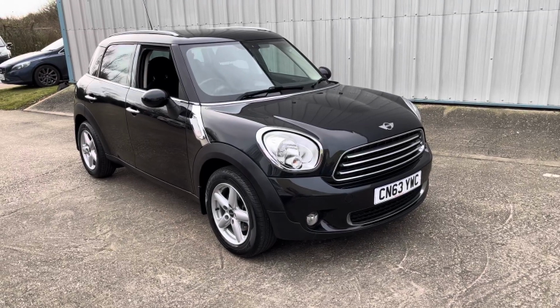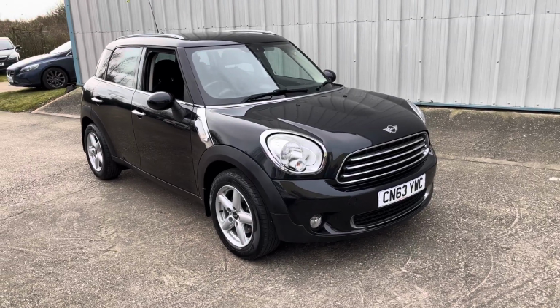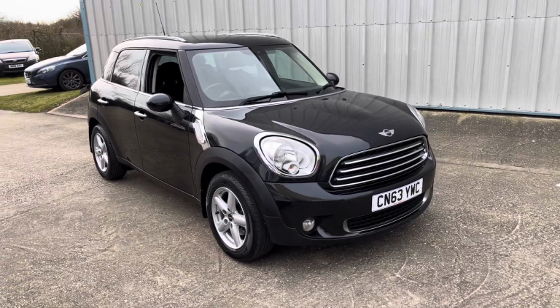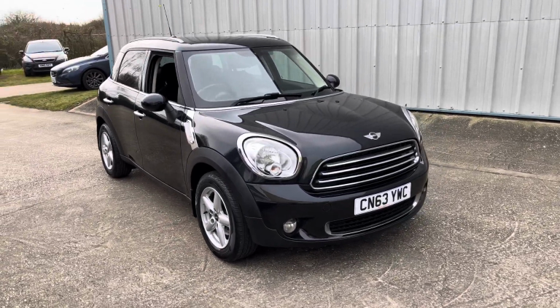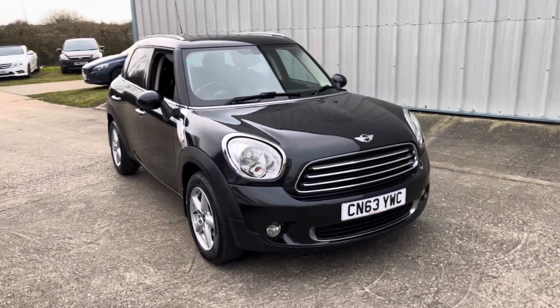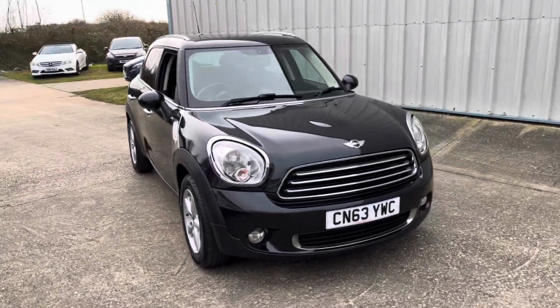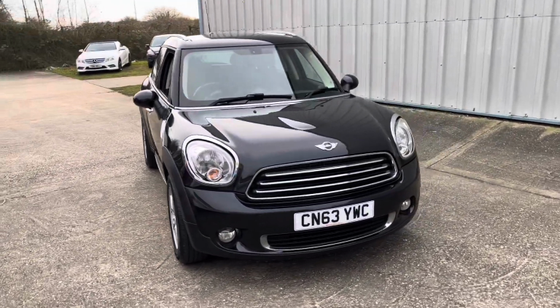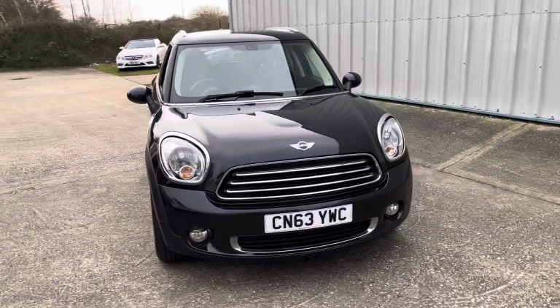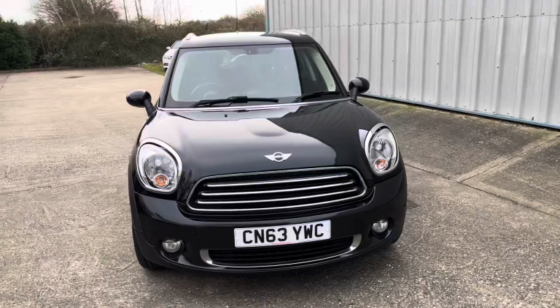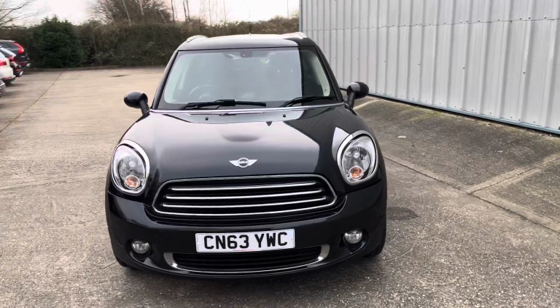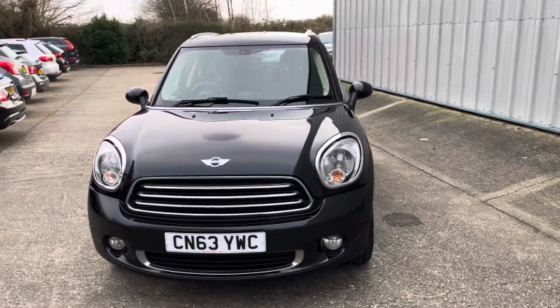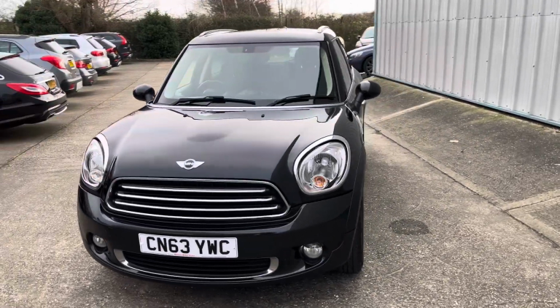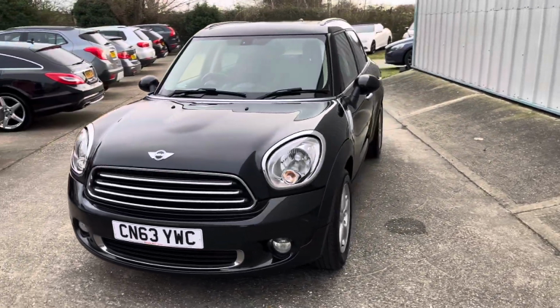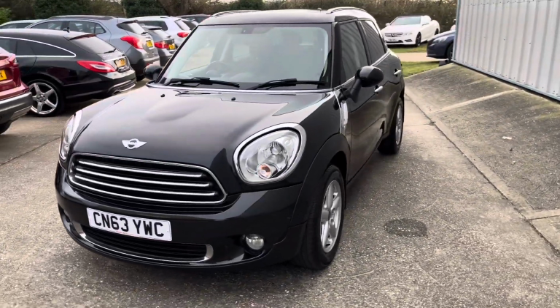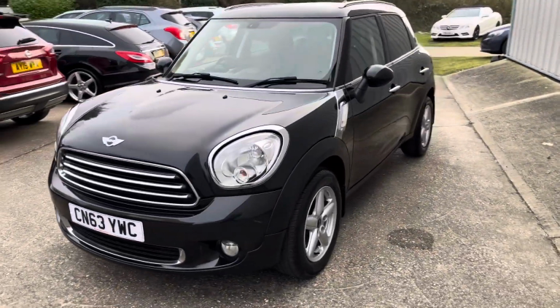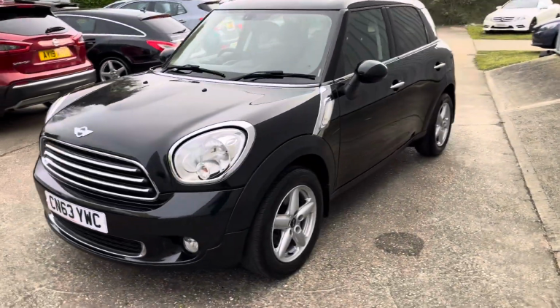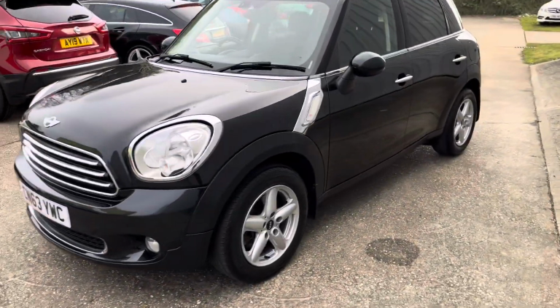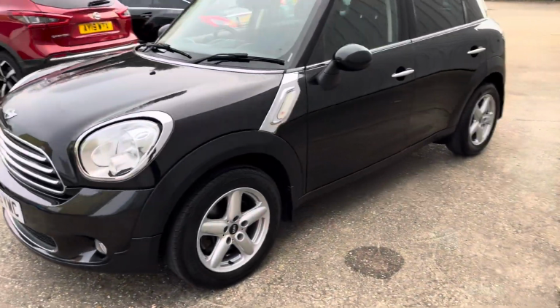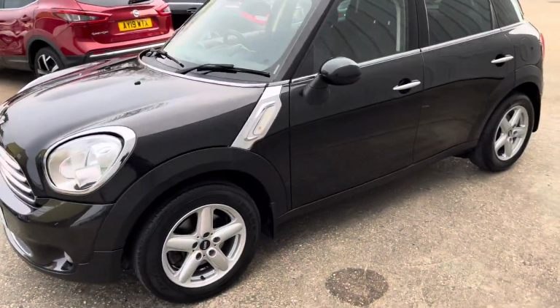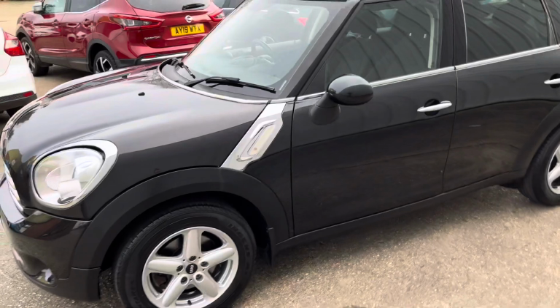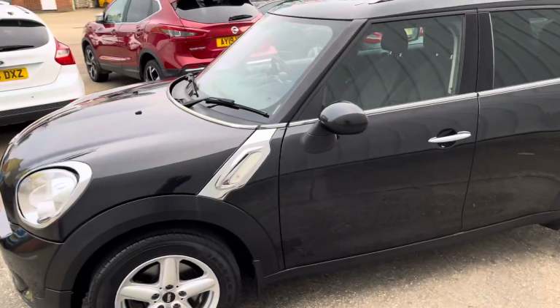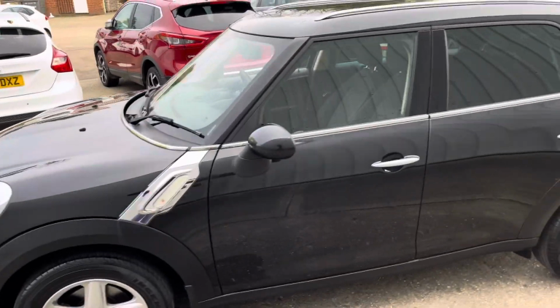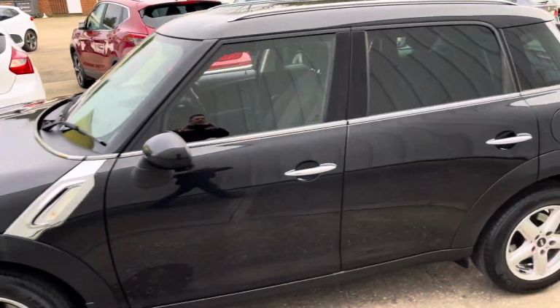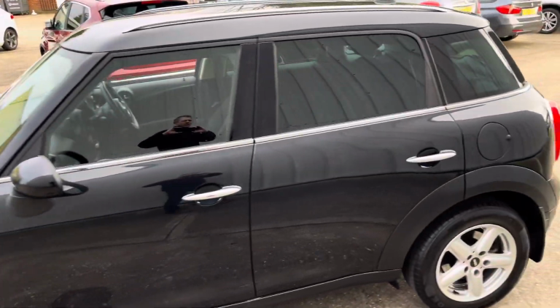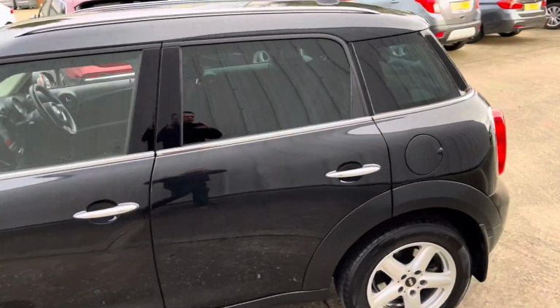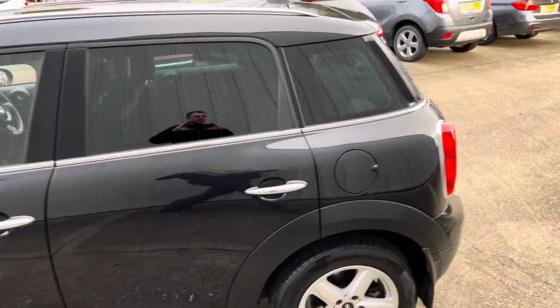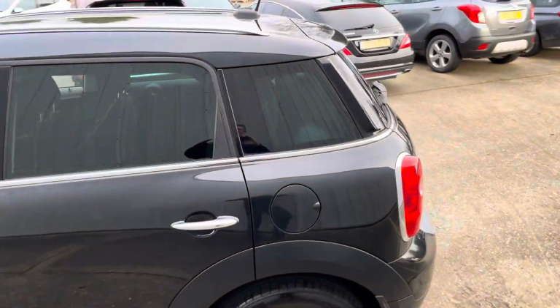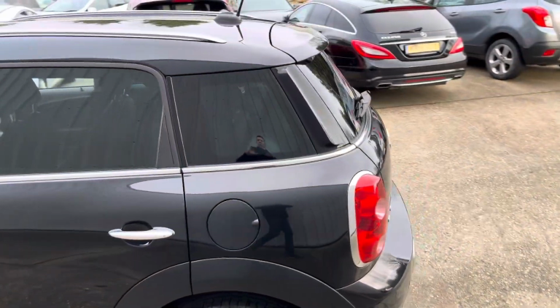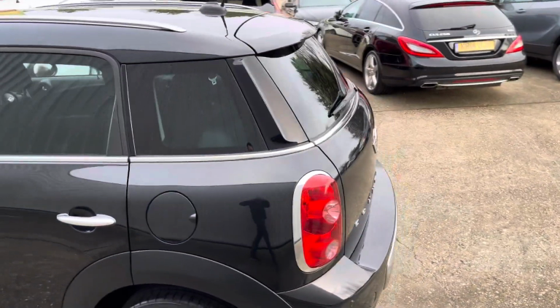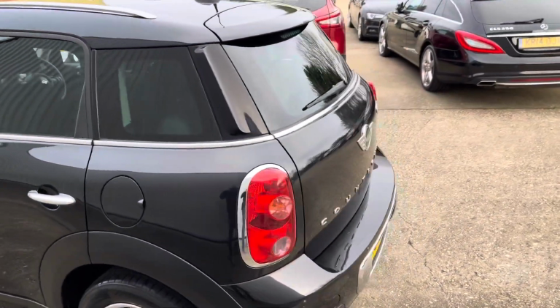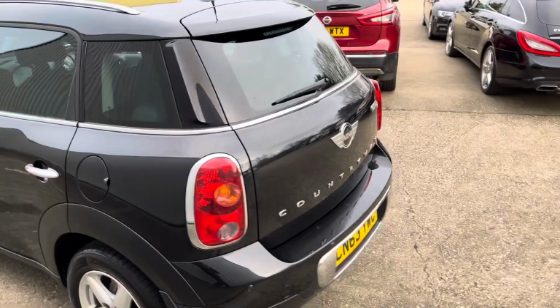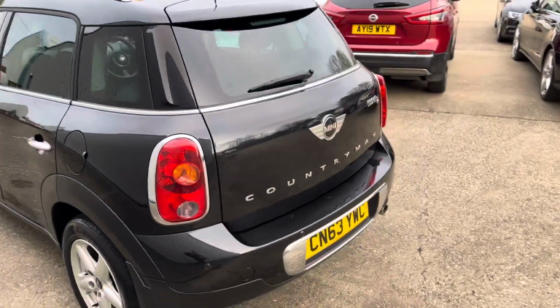Here we have another great example of the Mini Countryman. This one's the 1.6 diesel Cooper, finished in black. It has the five spoke alloys, chrome side vents and chrome handles, privacy glass on the back, and rear parking sensors.